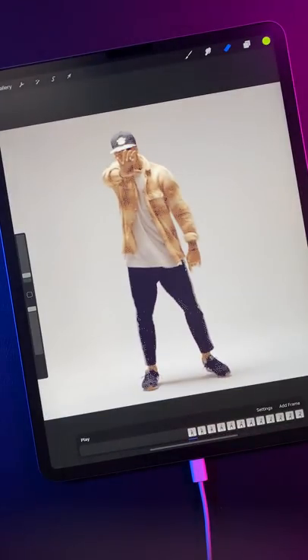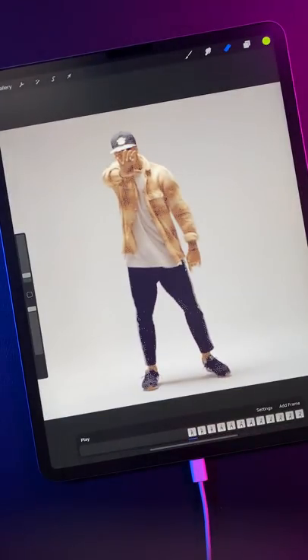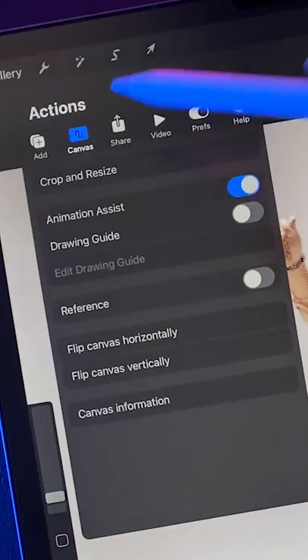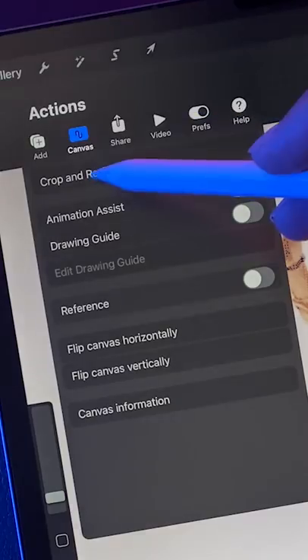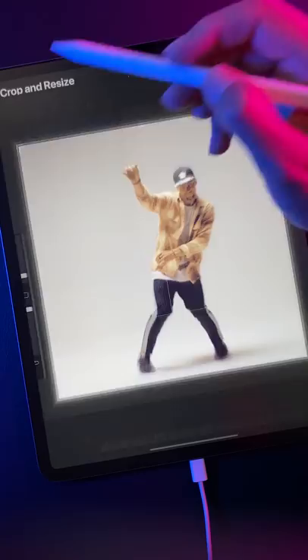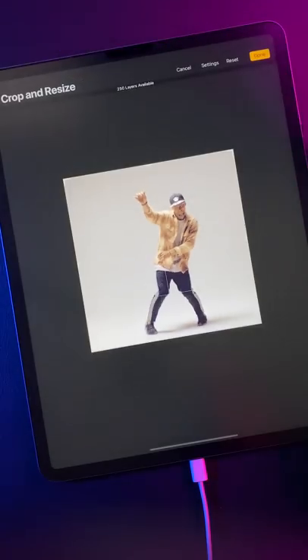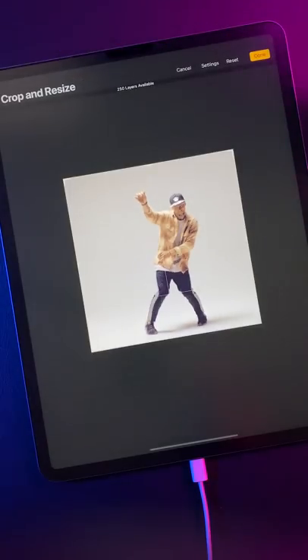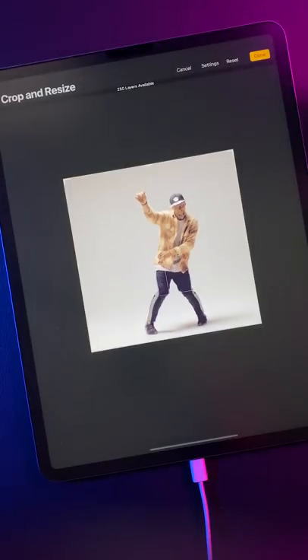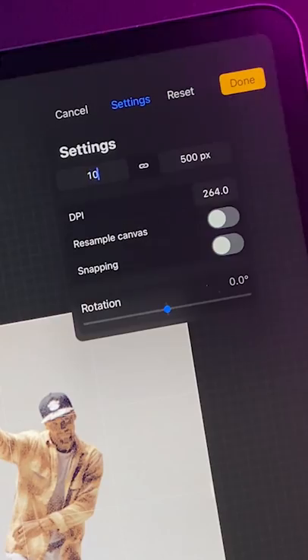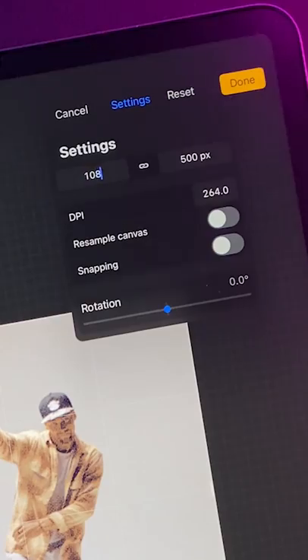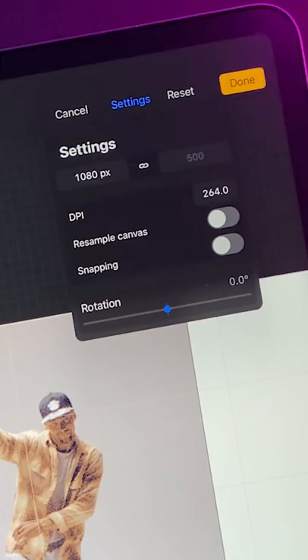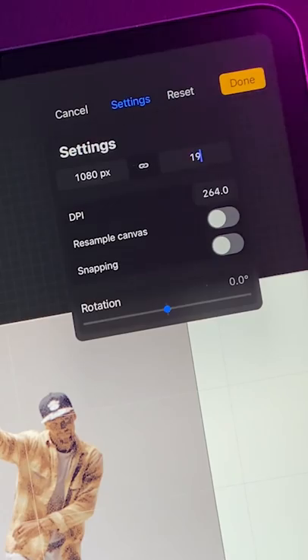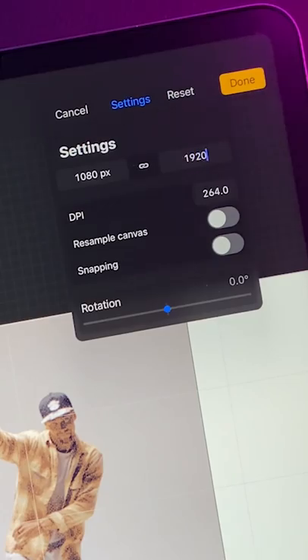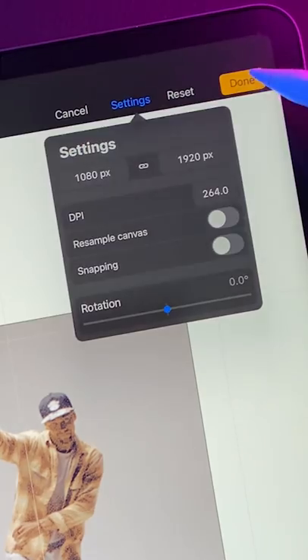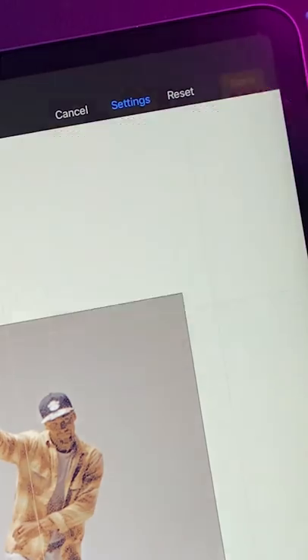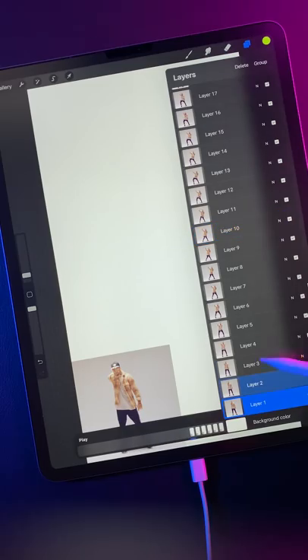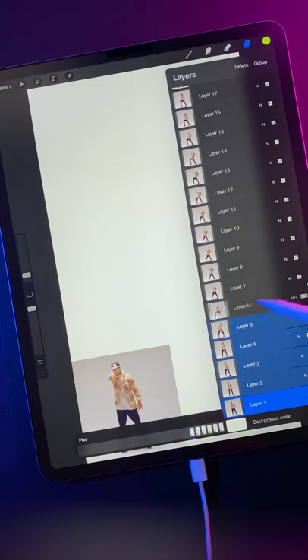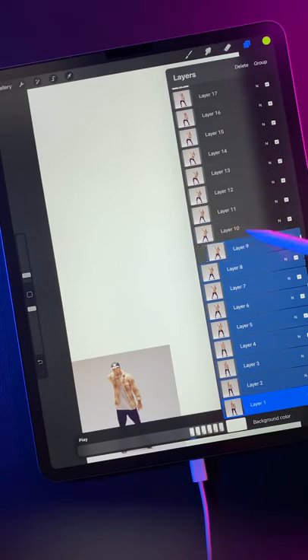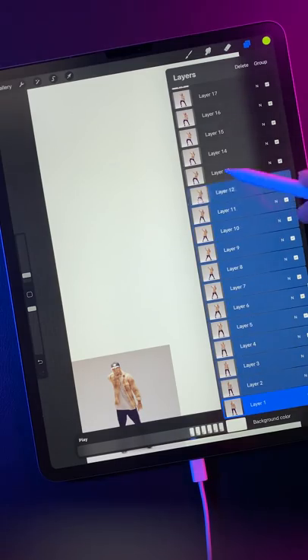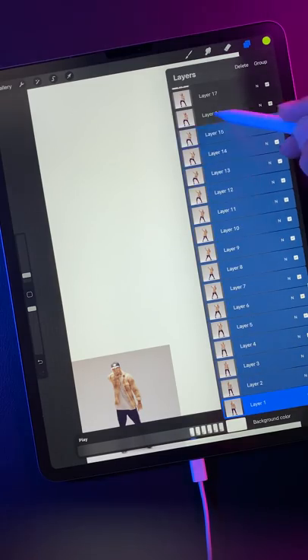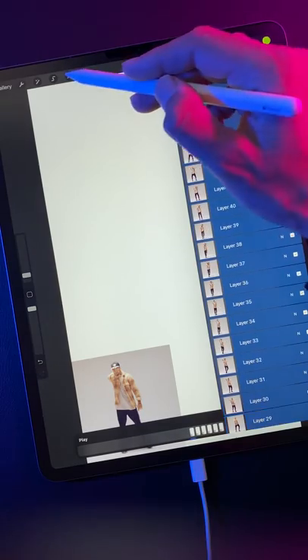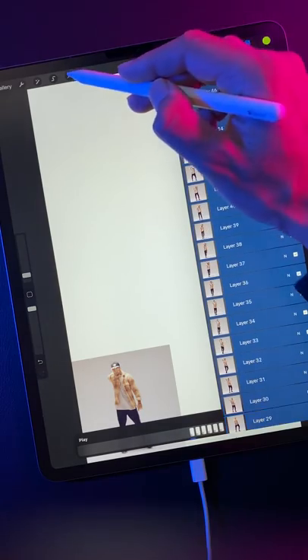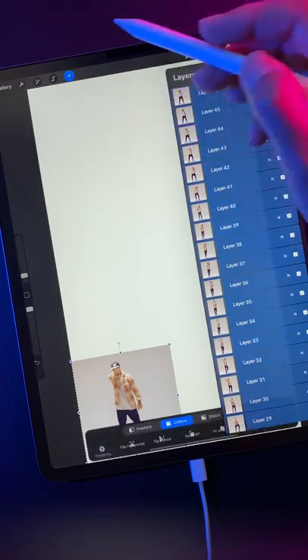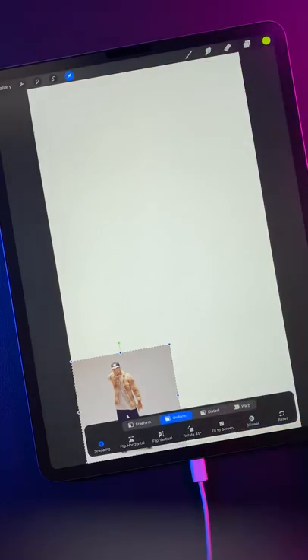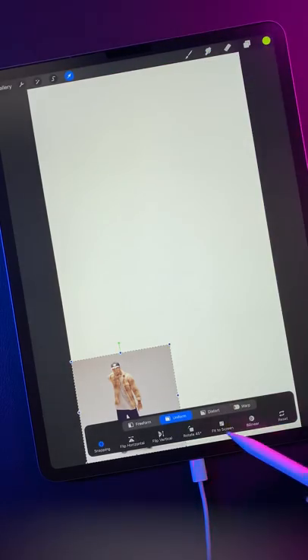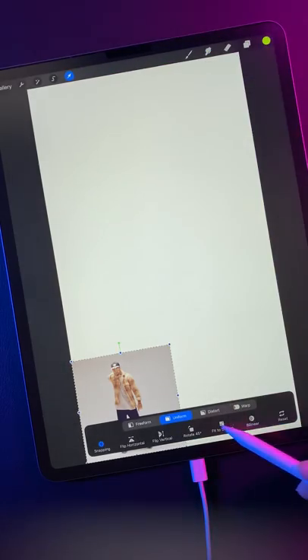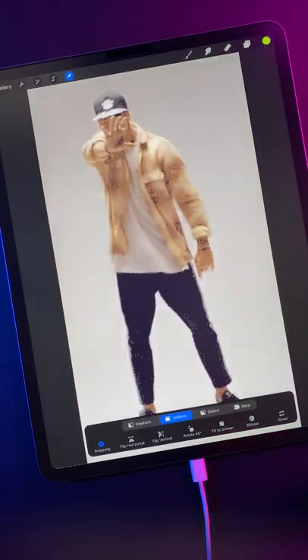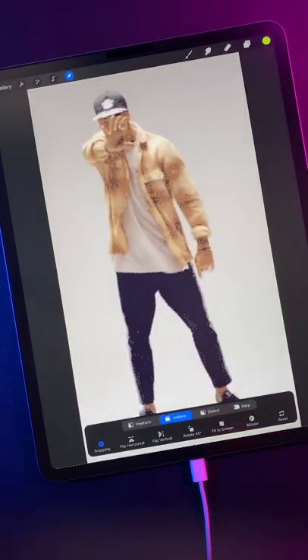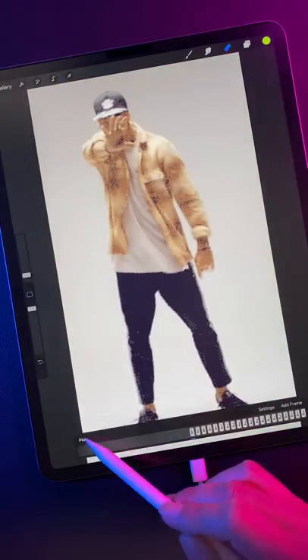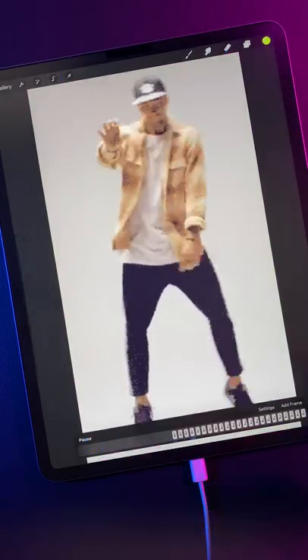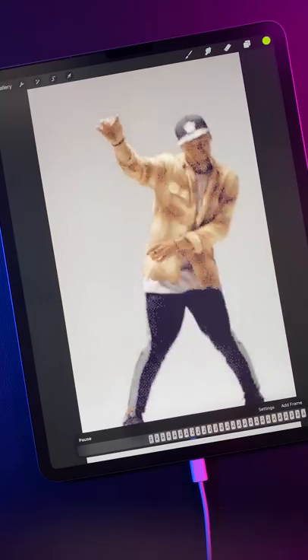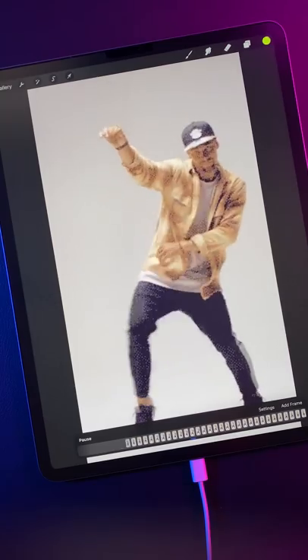Step 2: Tap crop and resize under actions and set your preferred canvas size. Then select all your layers, activate the selection tool, and tap fit to screen to resize all your images.